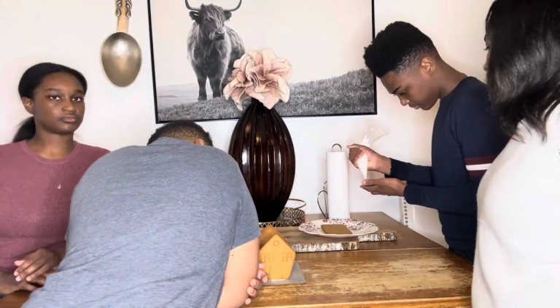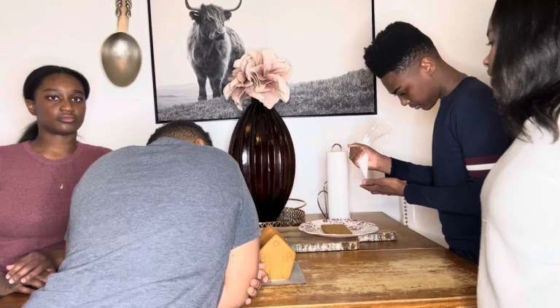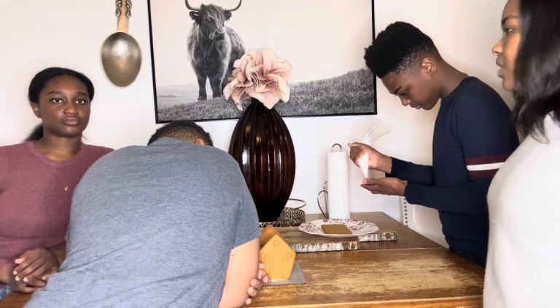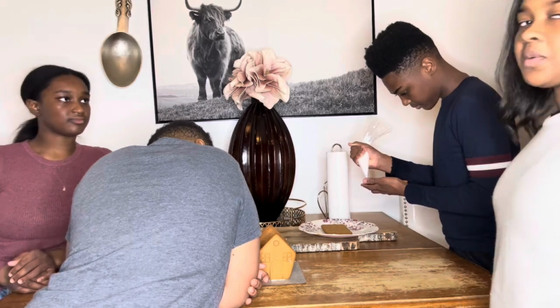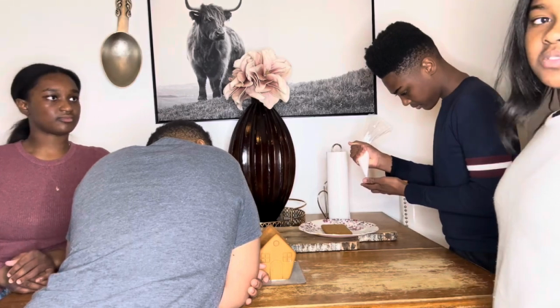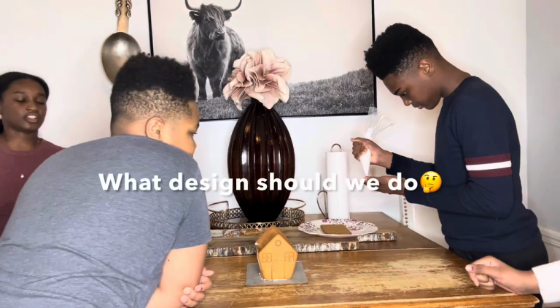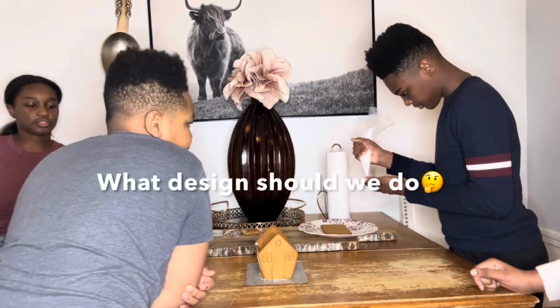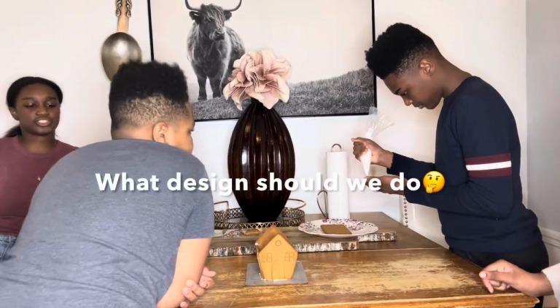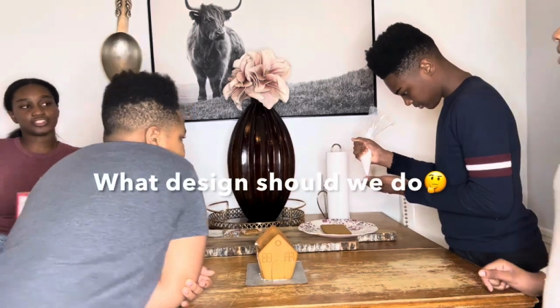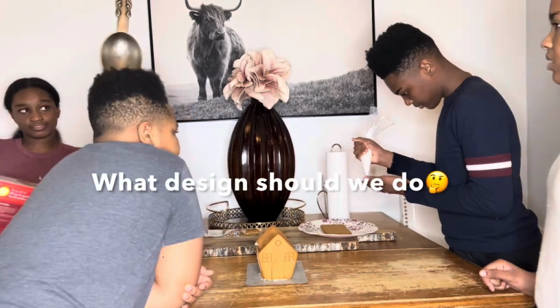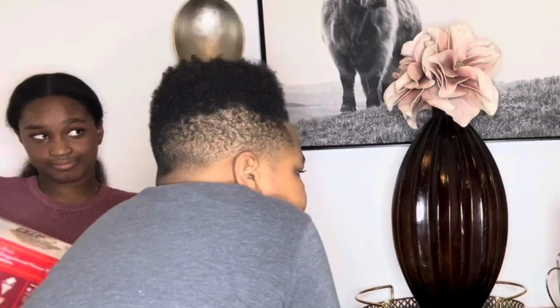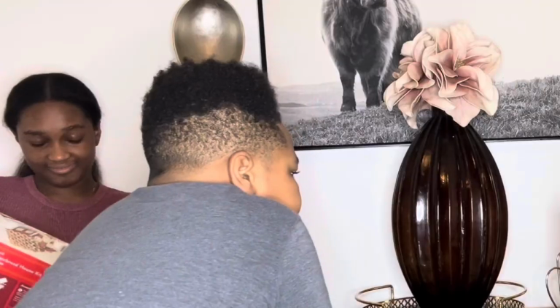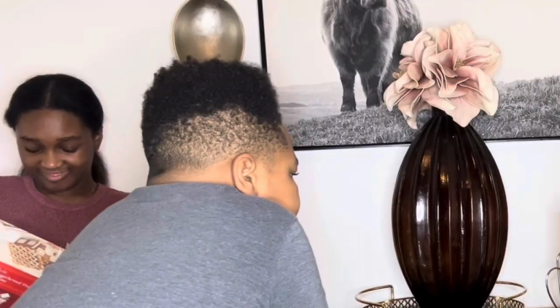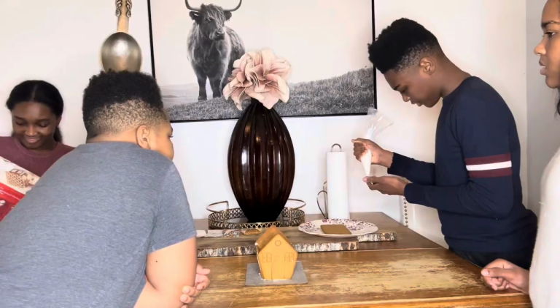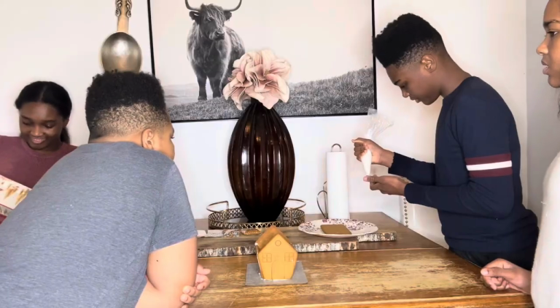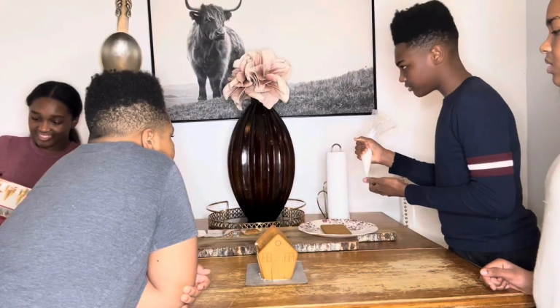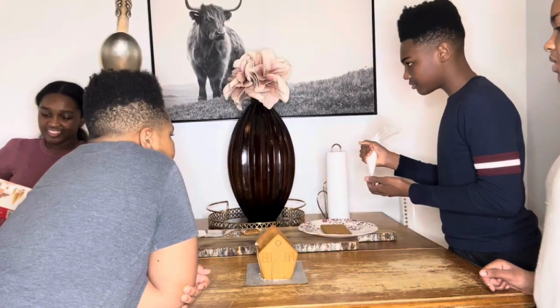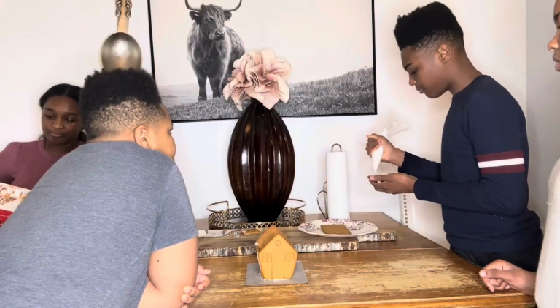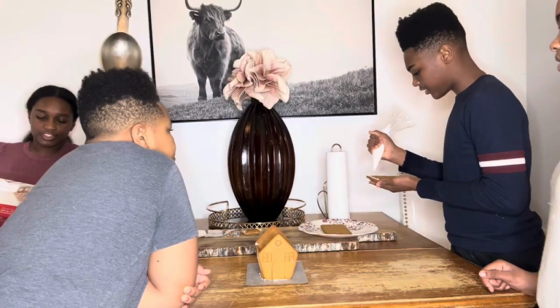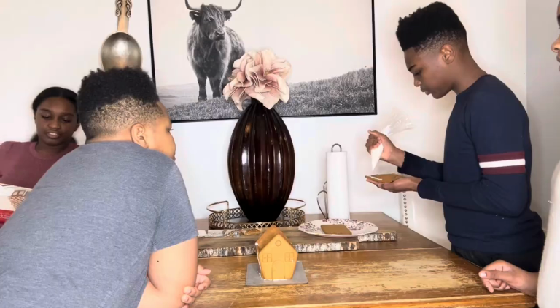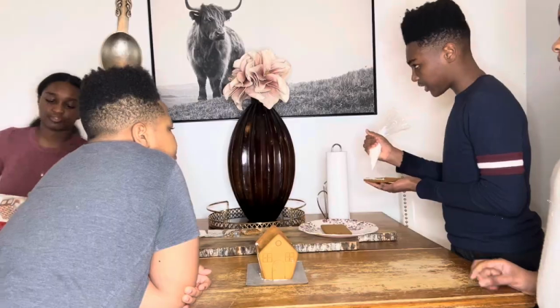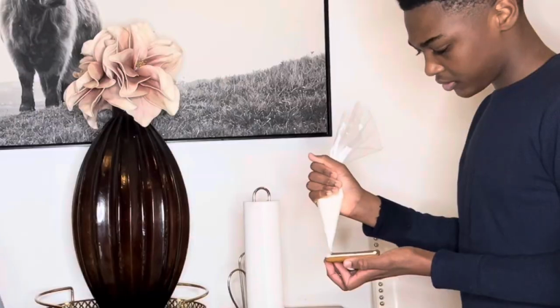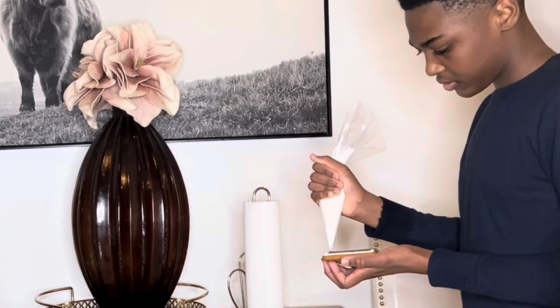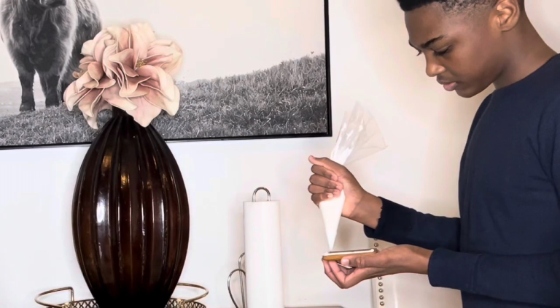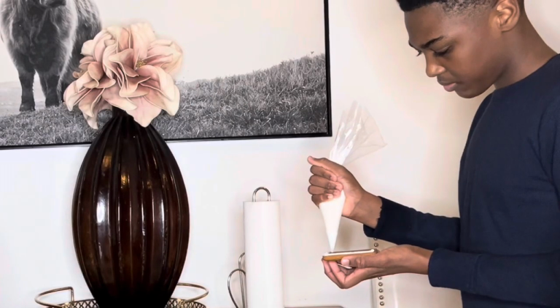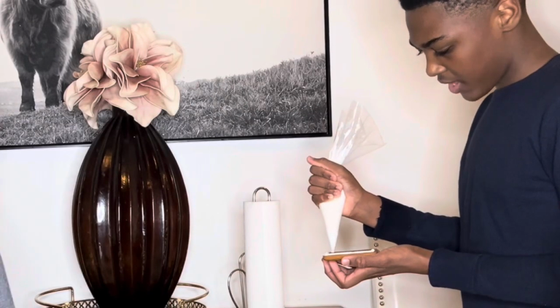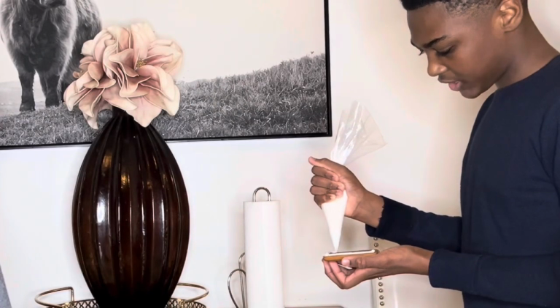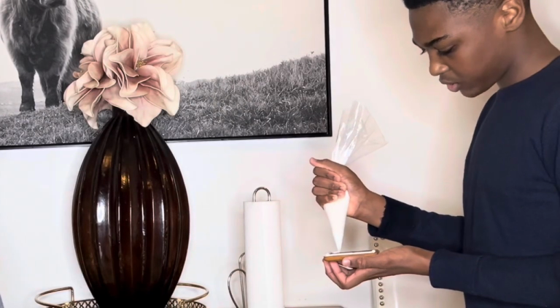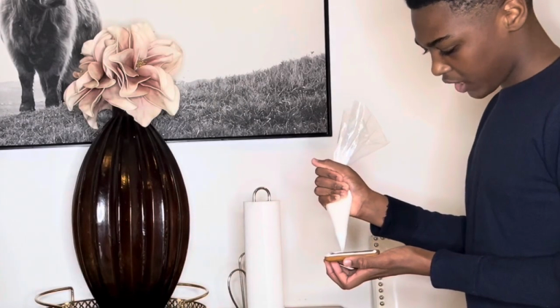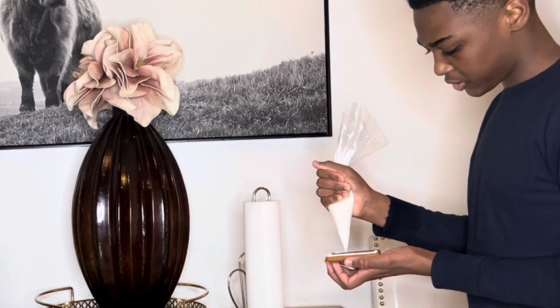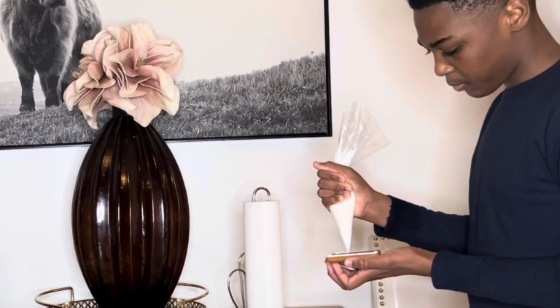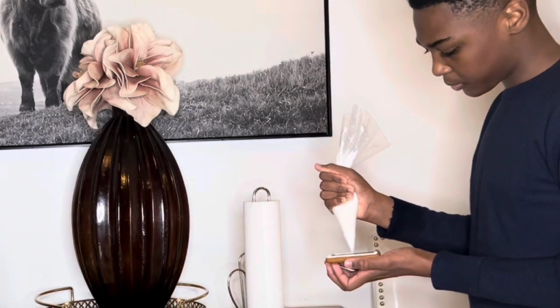So guys, what's the design we're going to do? Industrial sheet. Modern. Modern abstract. I said she wants that for her apartment.